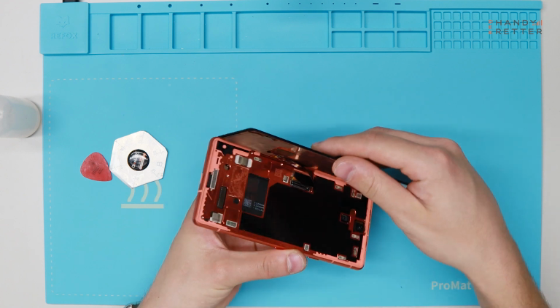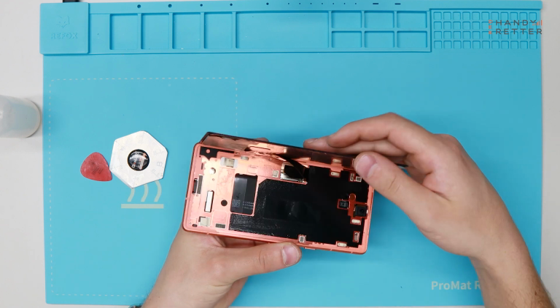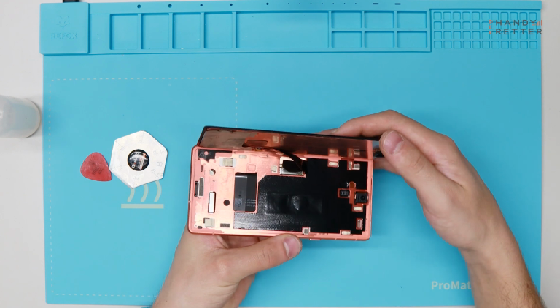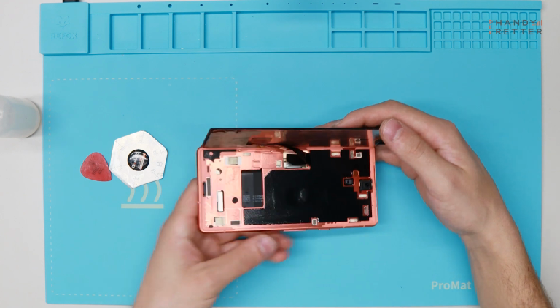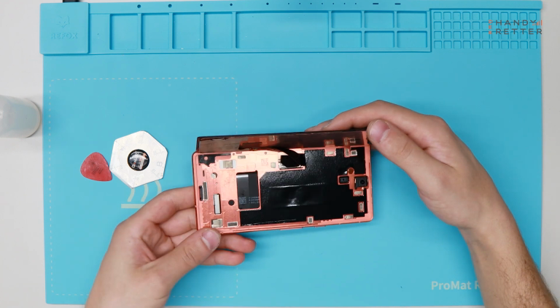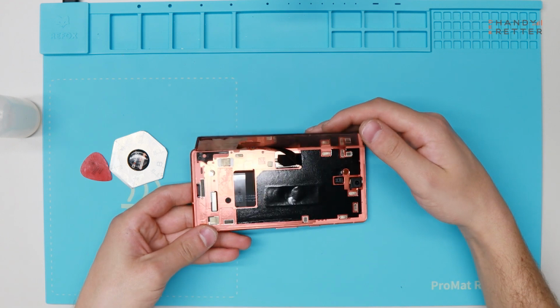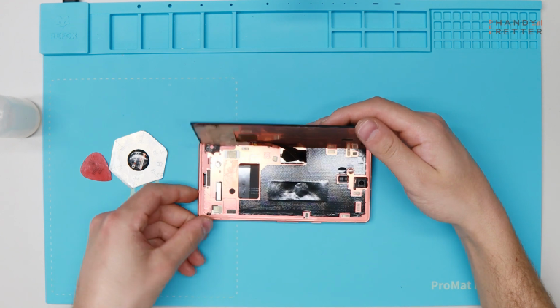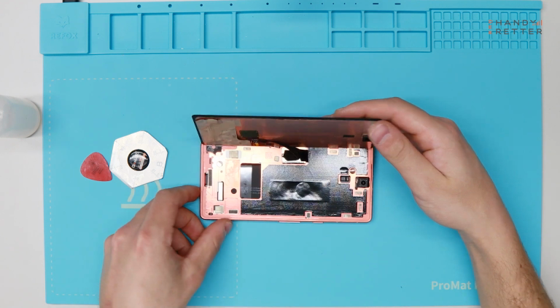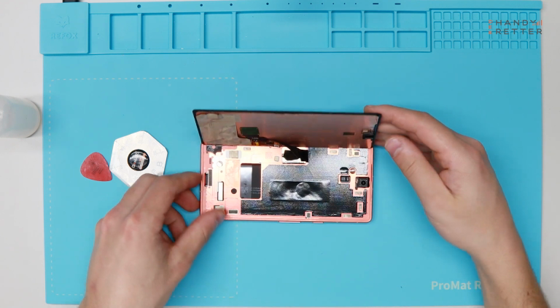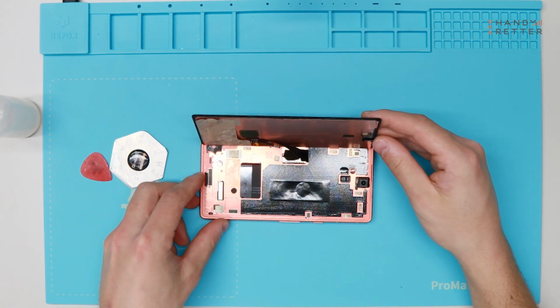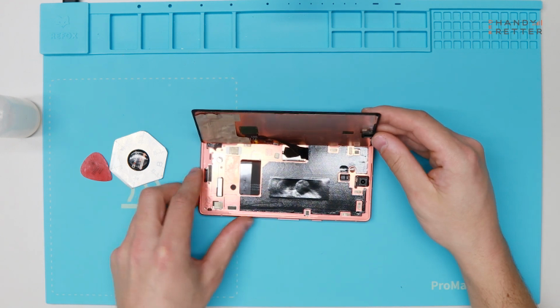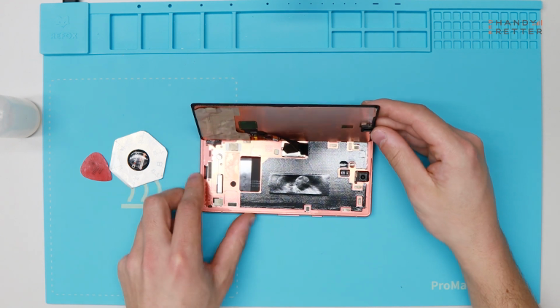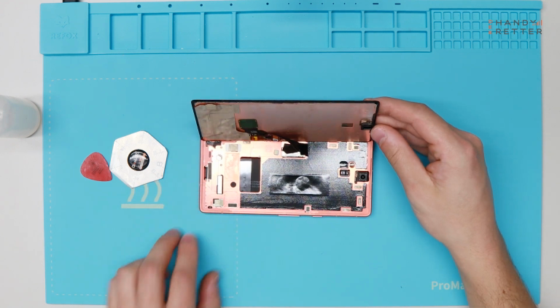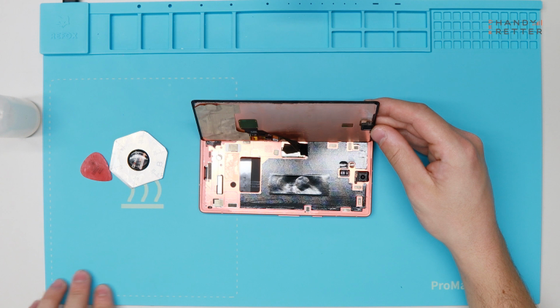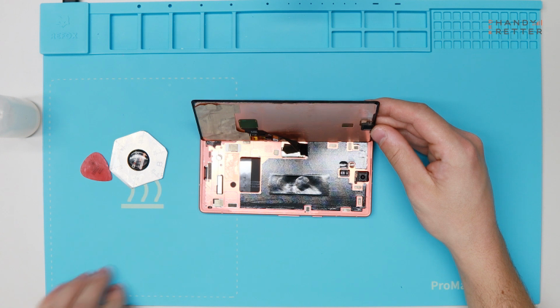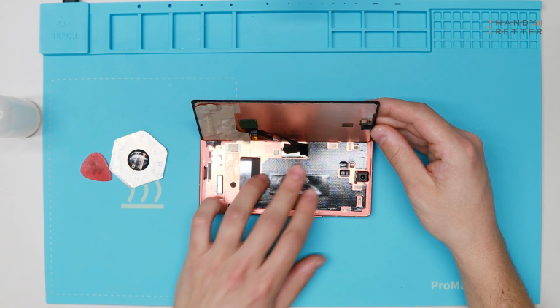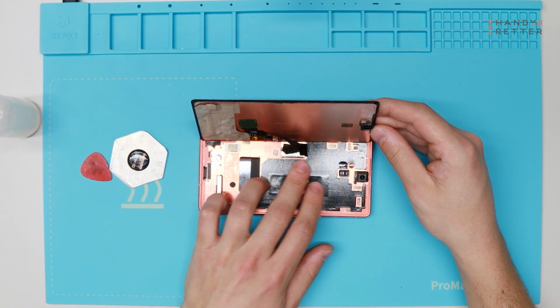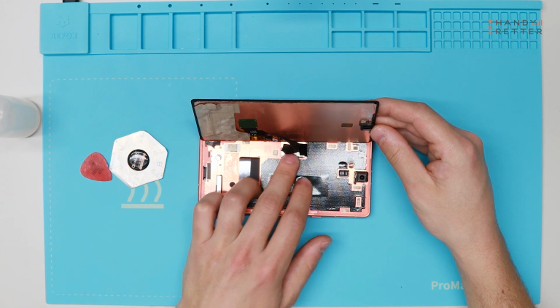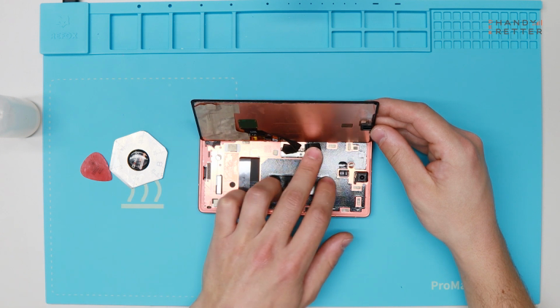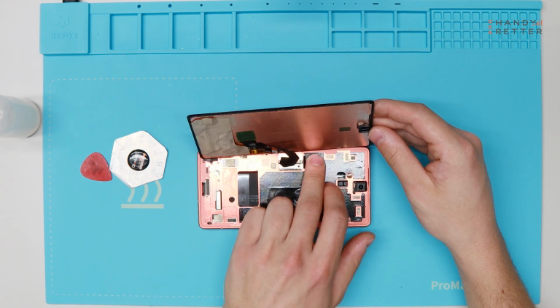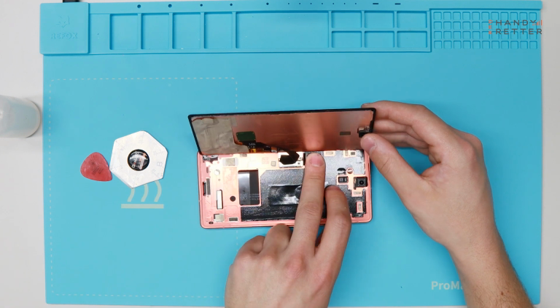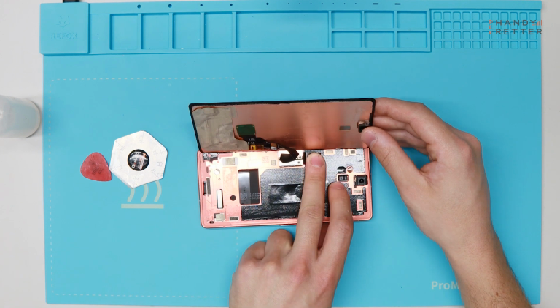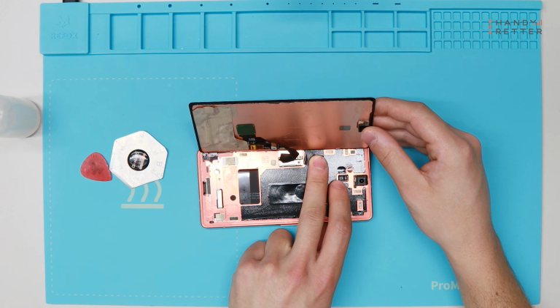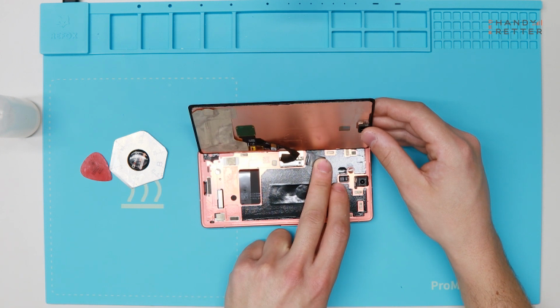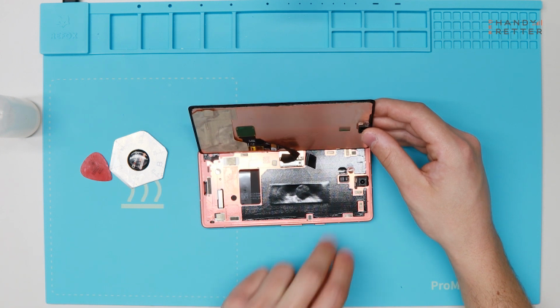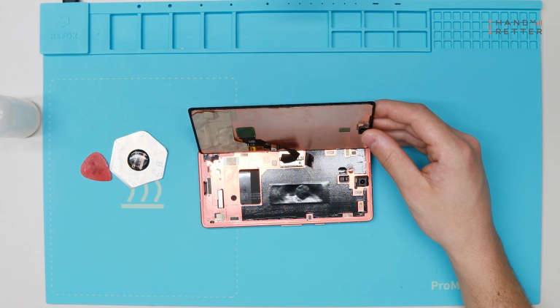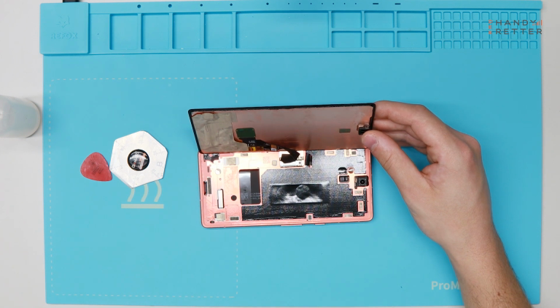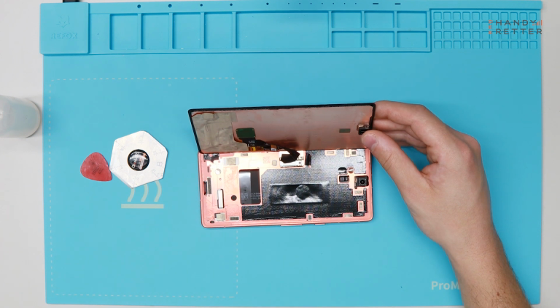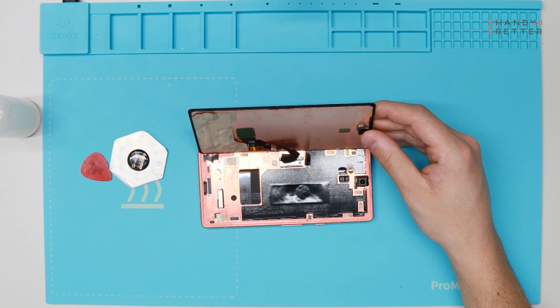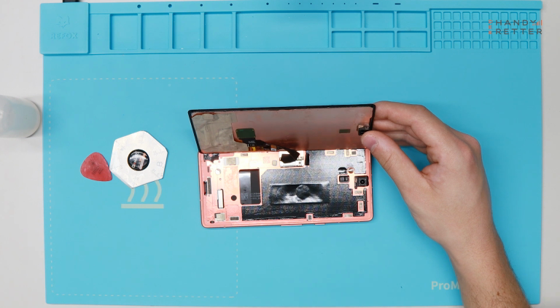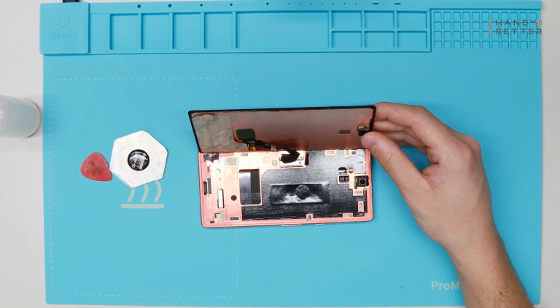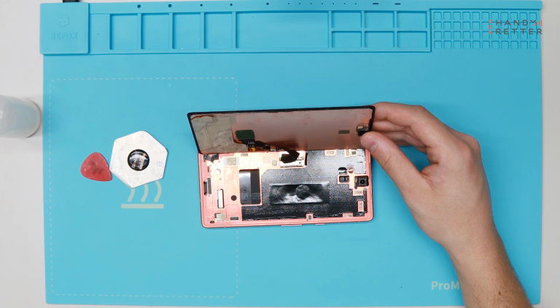On the left side, when you have it in front, there is the flex cable. Be careful not to damage it. Now we are going to take apart the display.